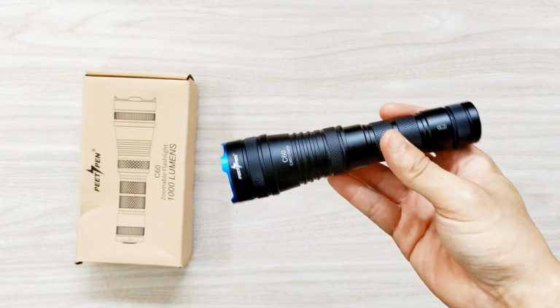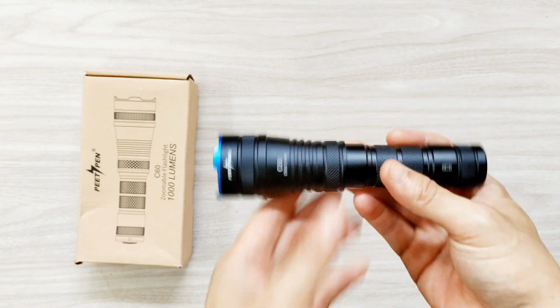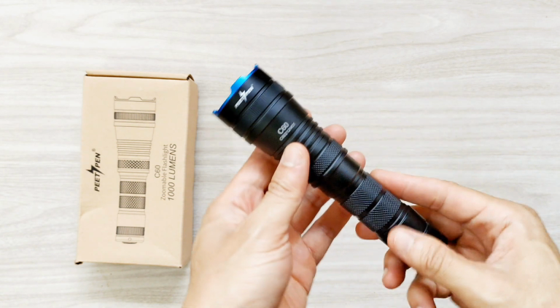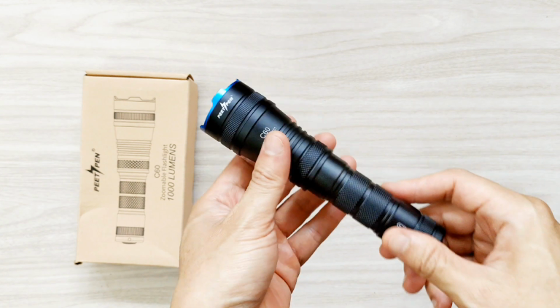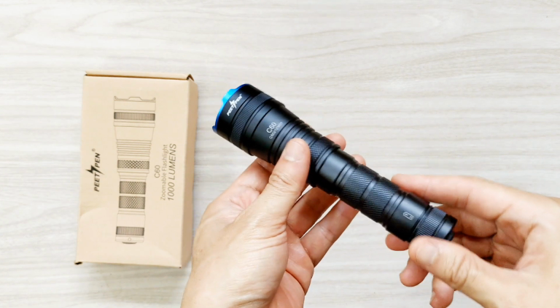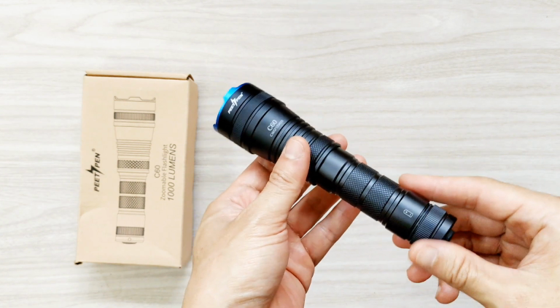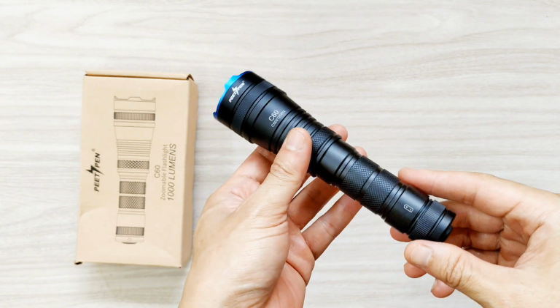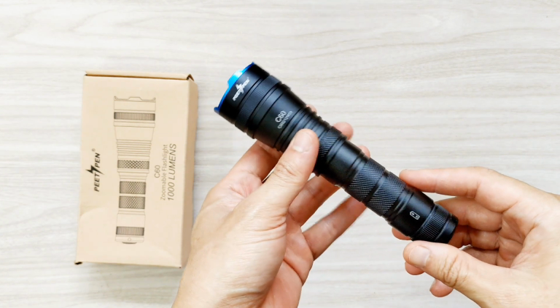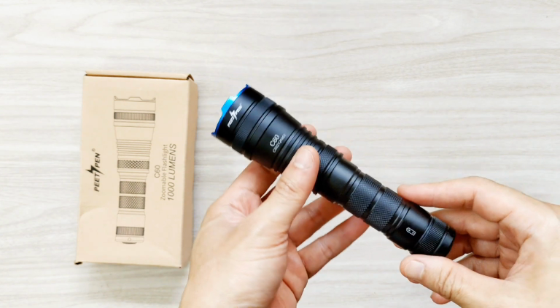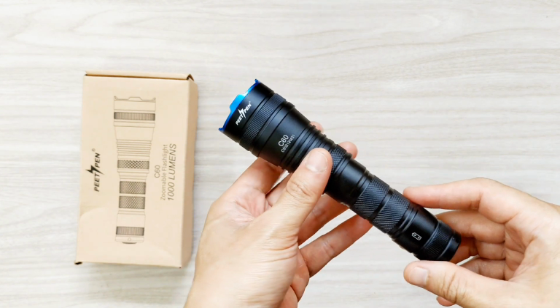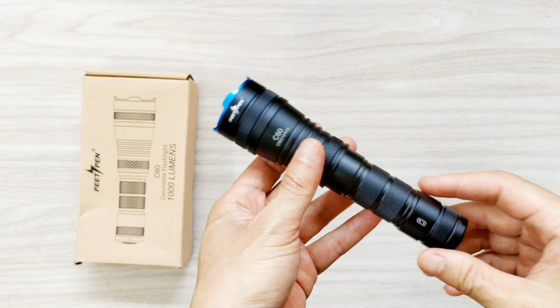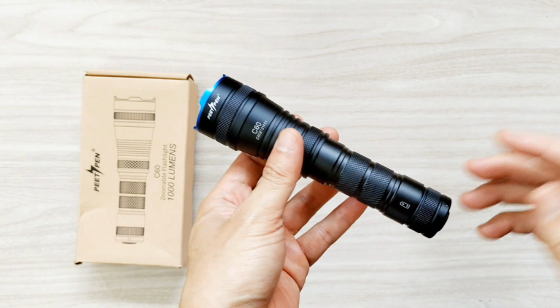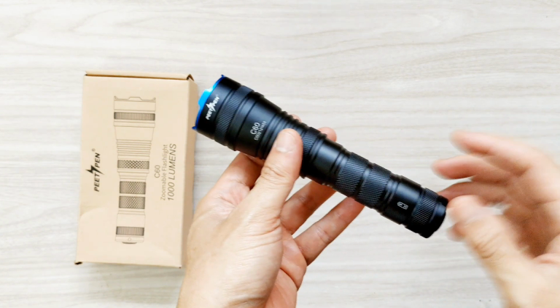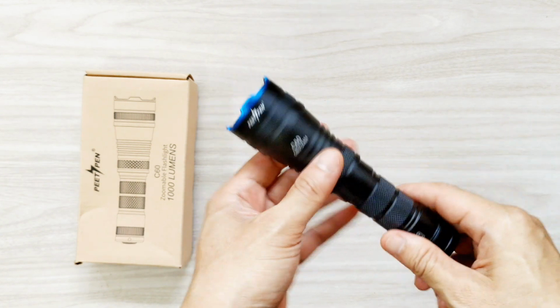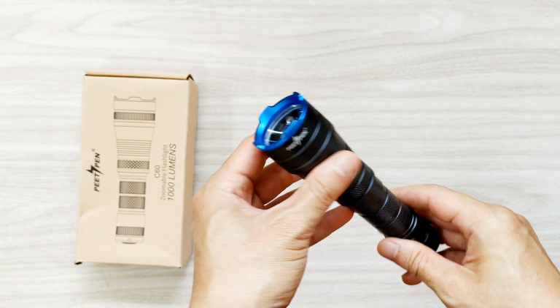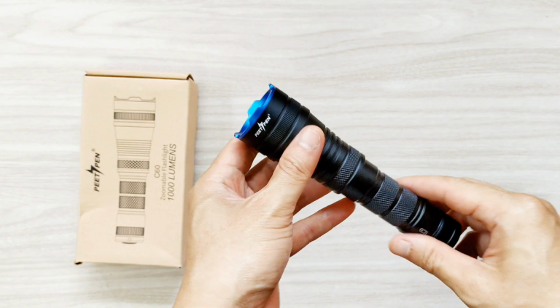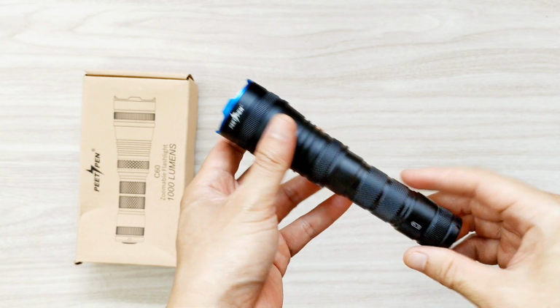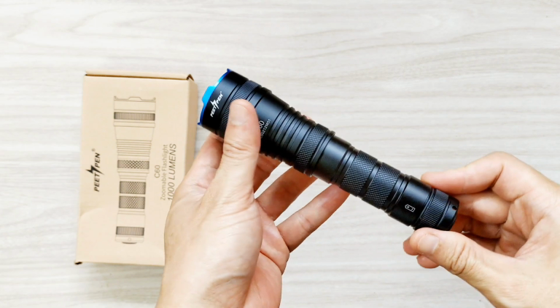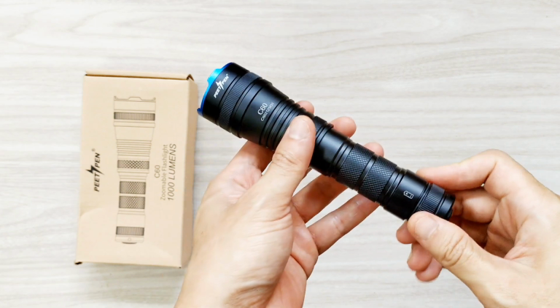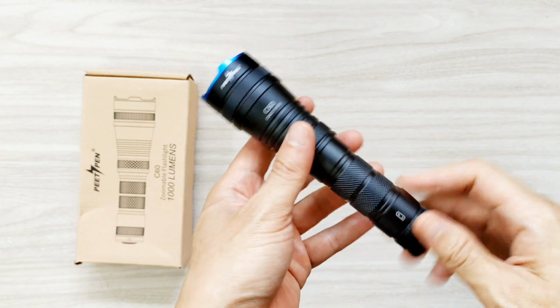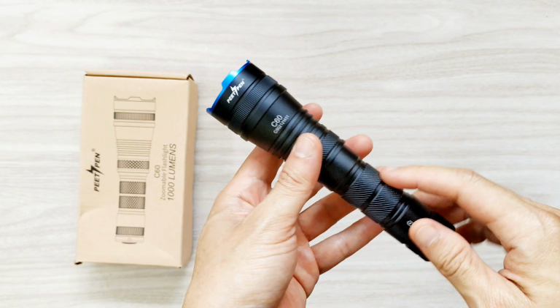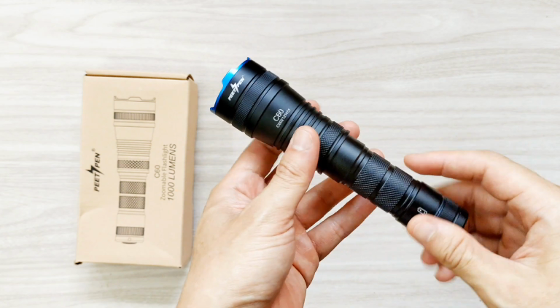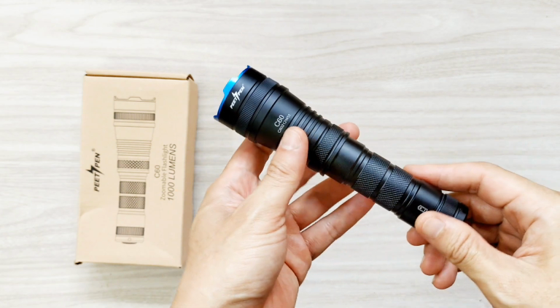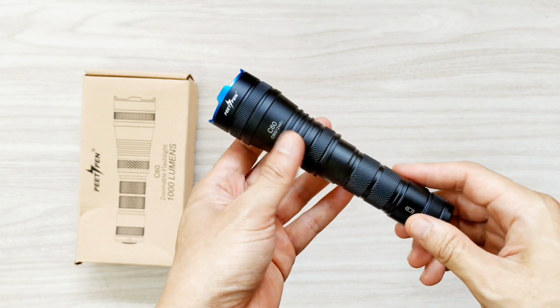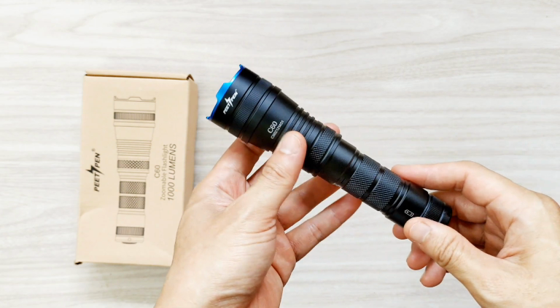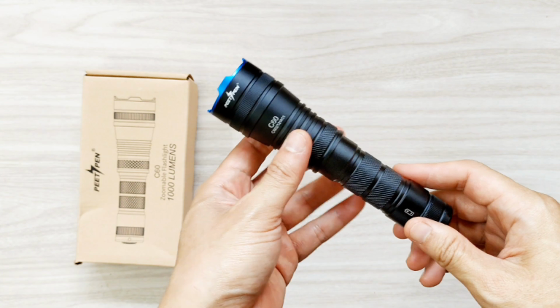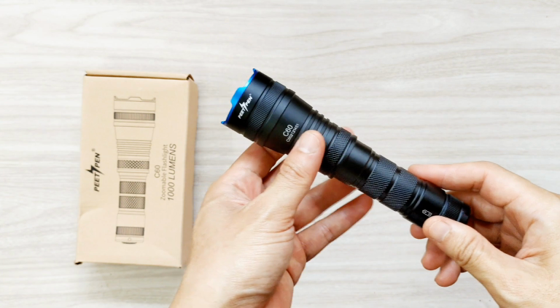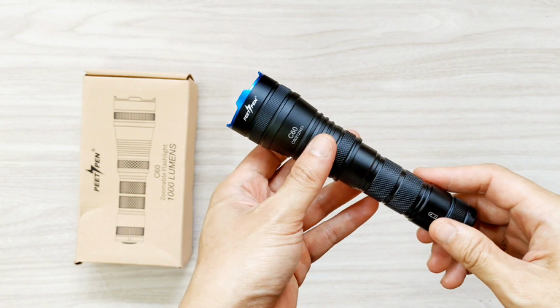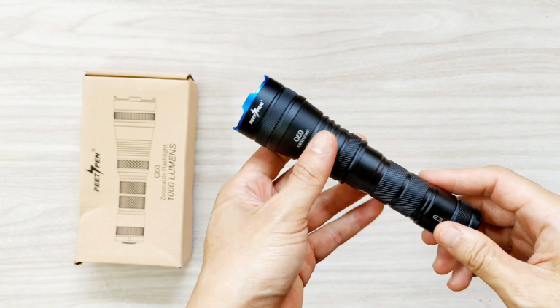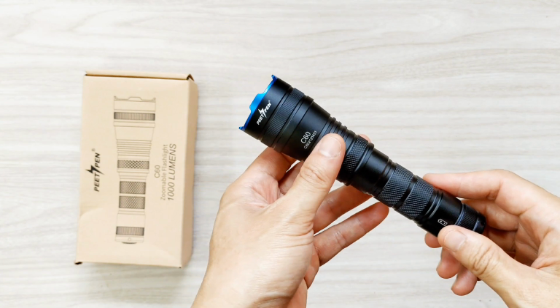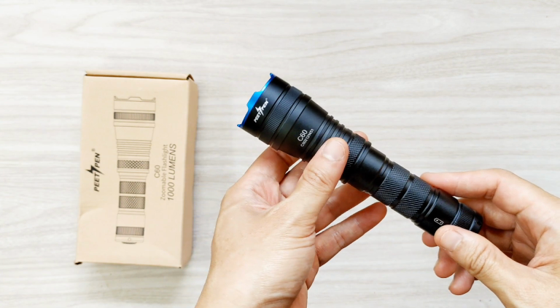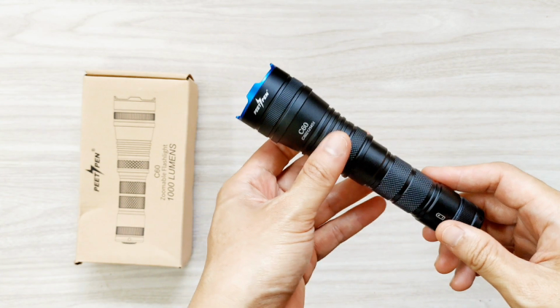I bought this one because I think that it can be modified, and I am right. I did some modifications with this — I changed the emitter. I use an SST40.